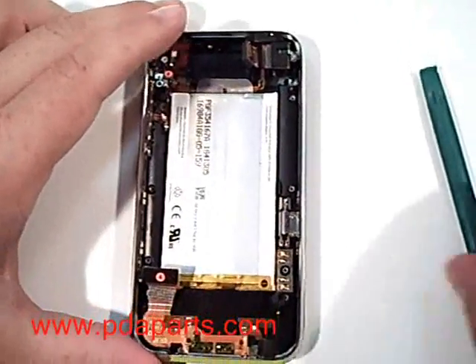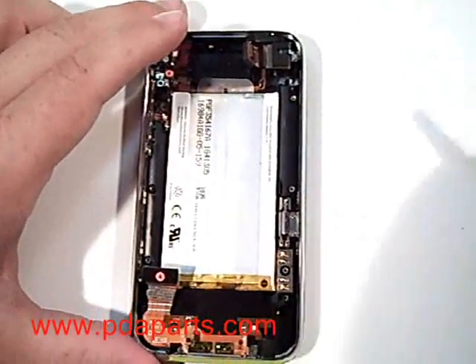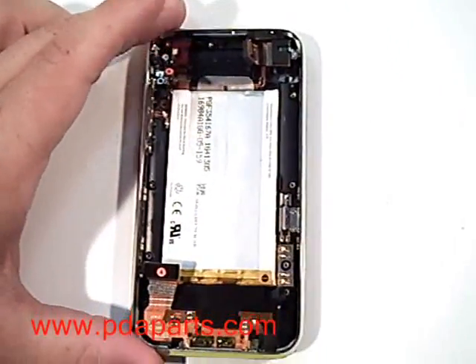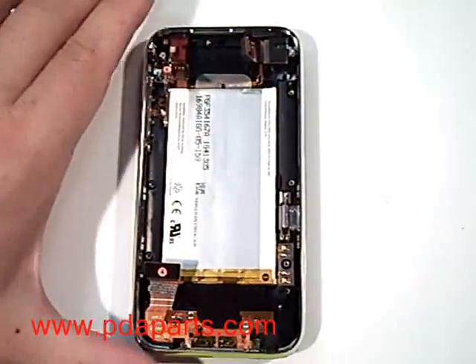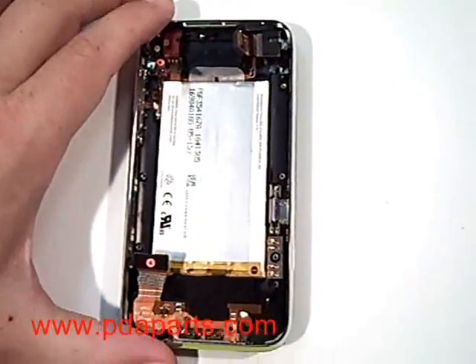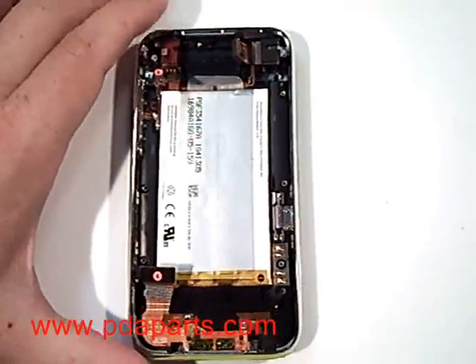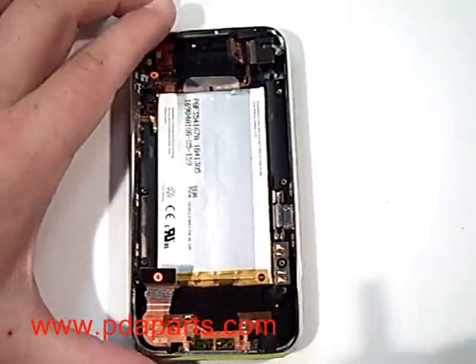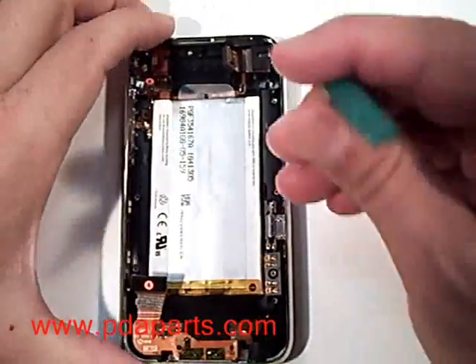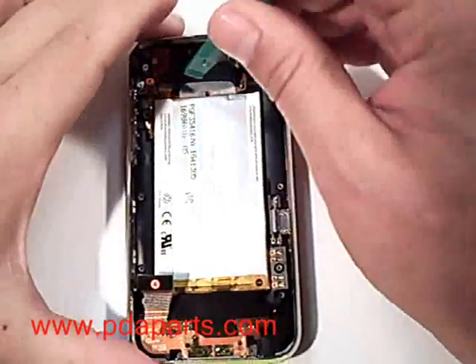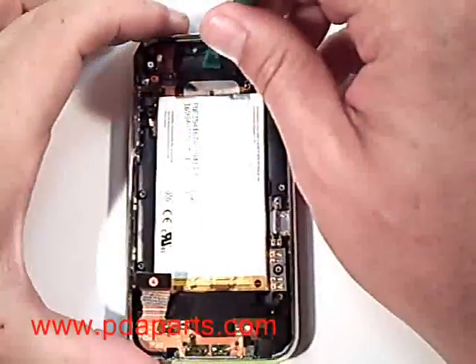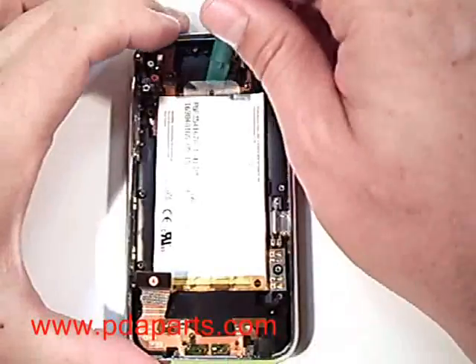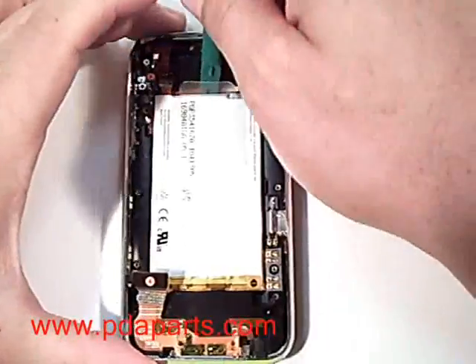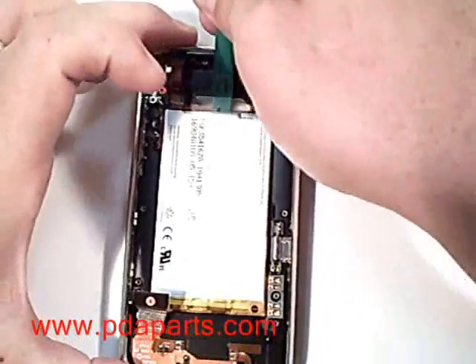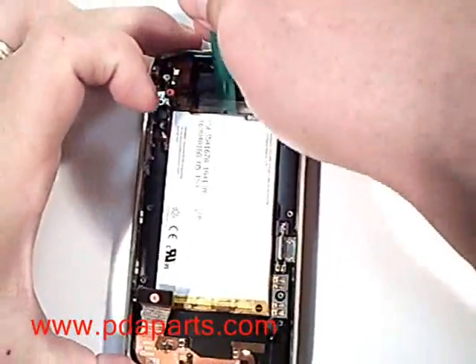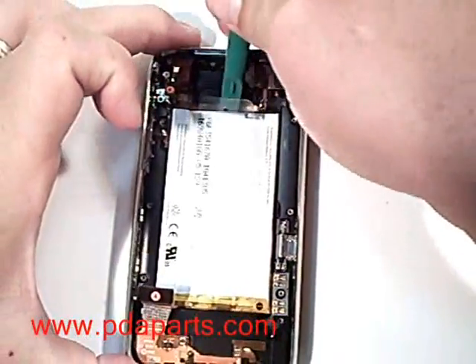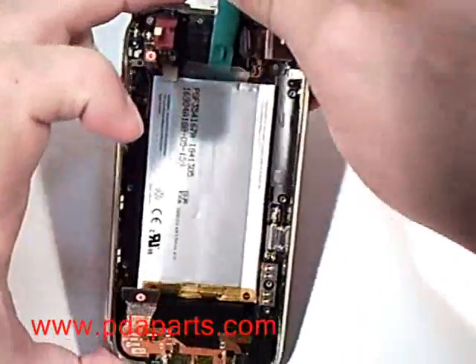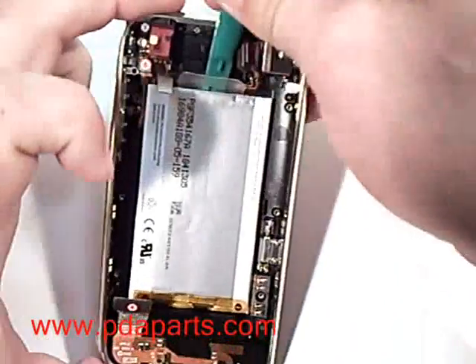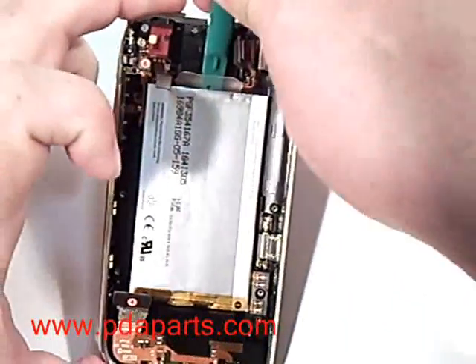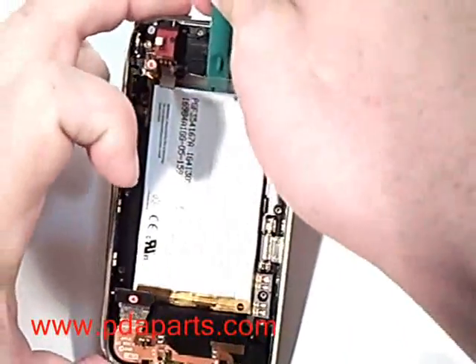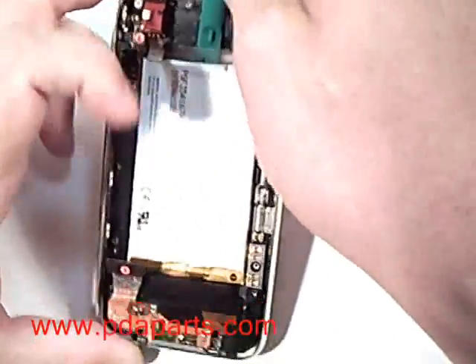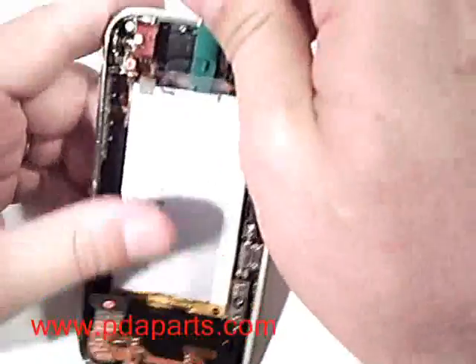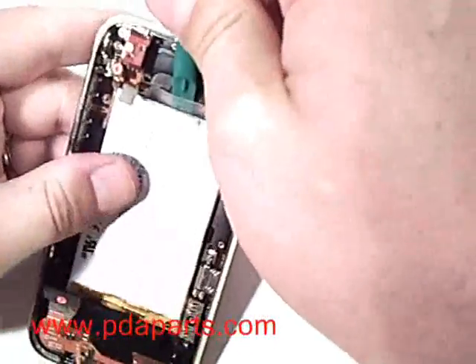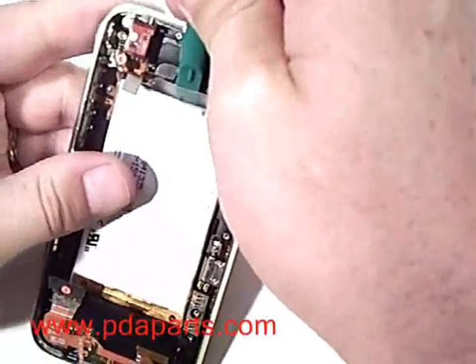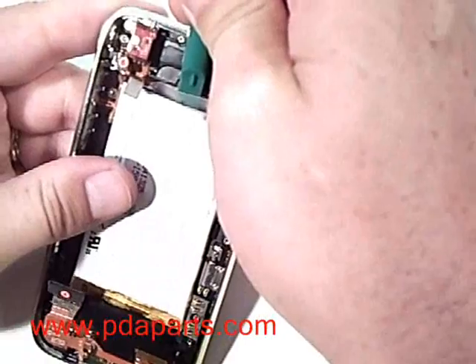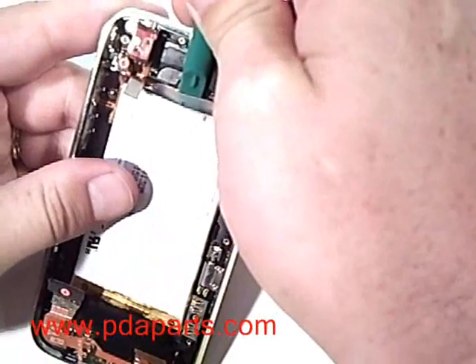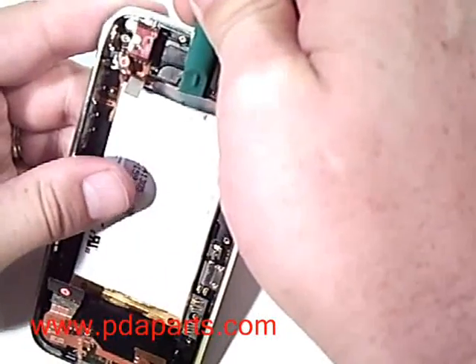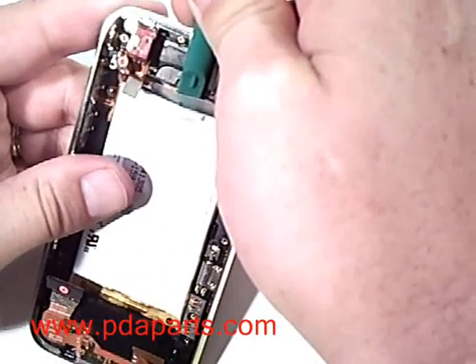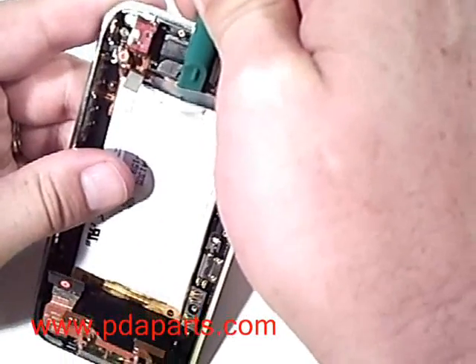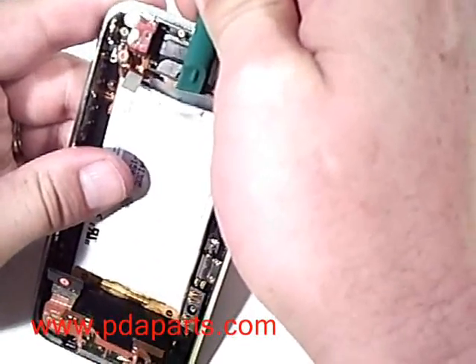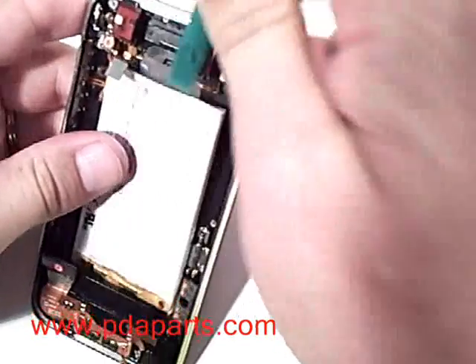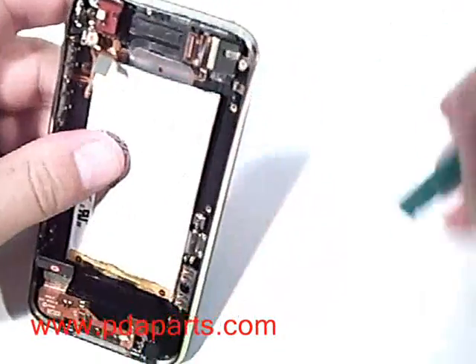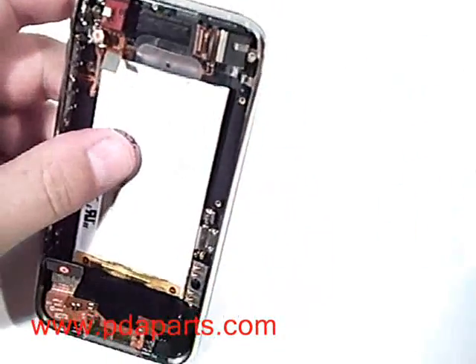The battery is only held in with some double sided tape on the back. You can either use the case opener tool or the plastic tab they provide to pop out the battery from the back assembly. There are no other connectors holding it in place.